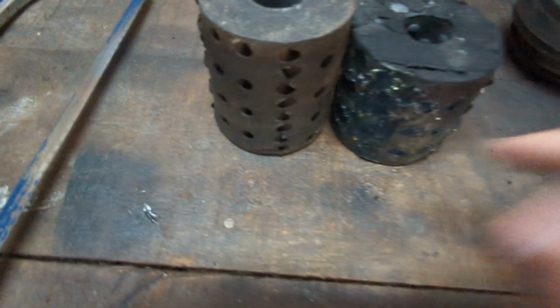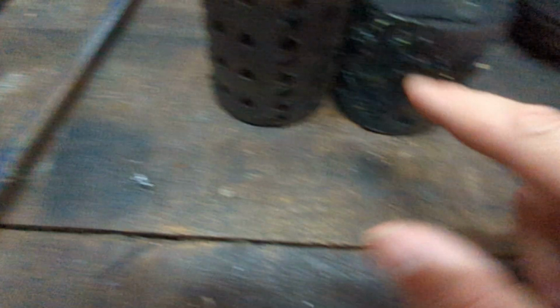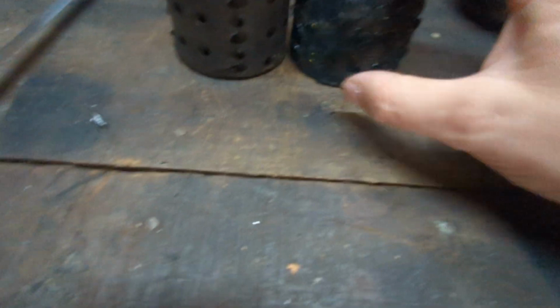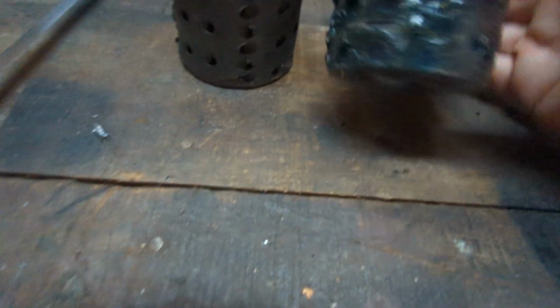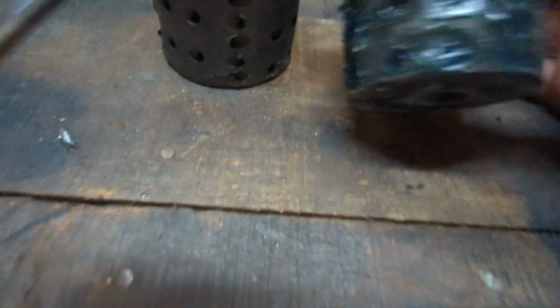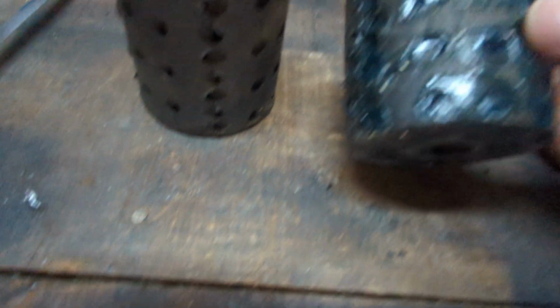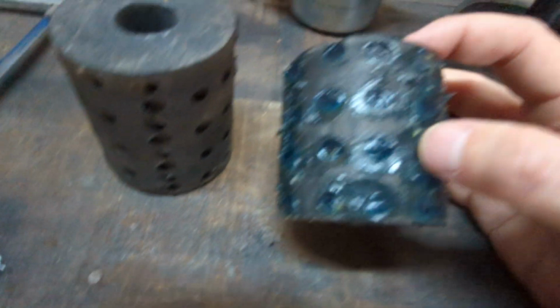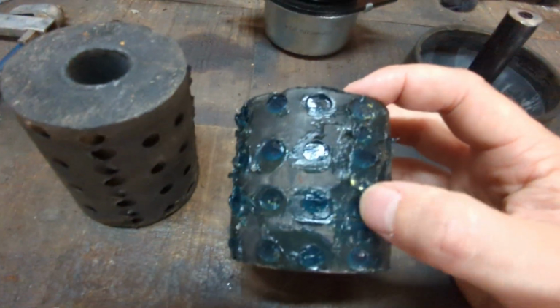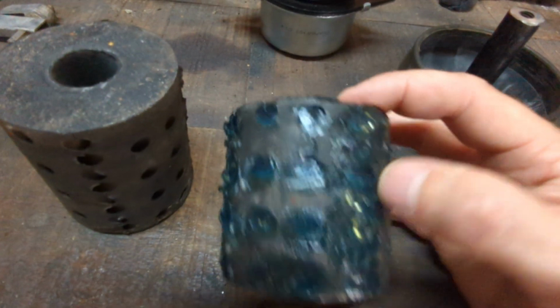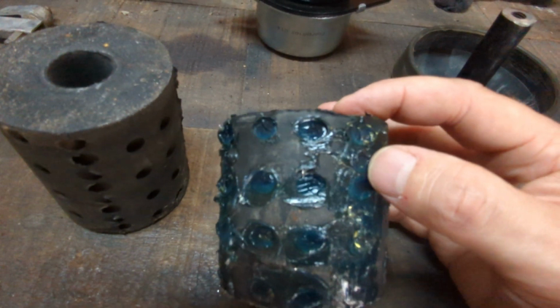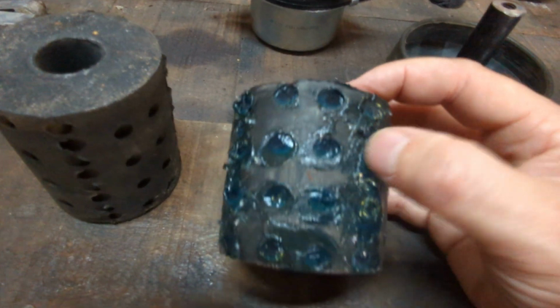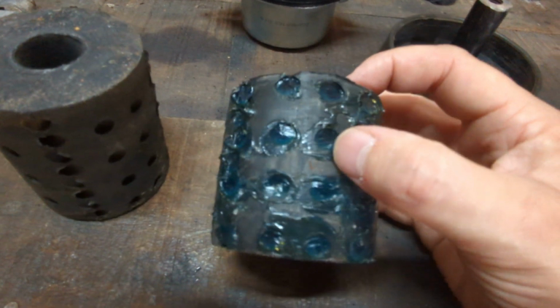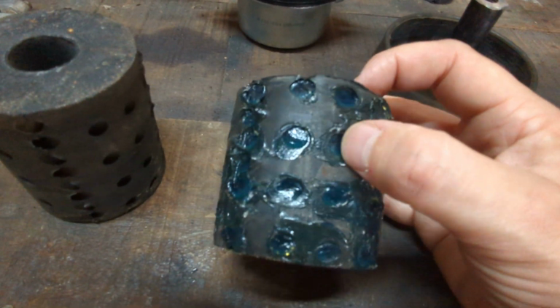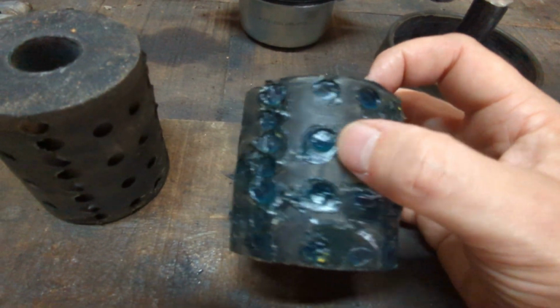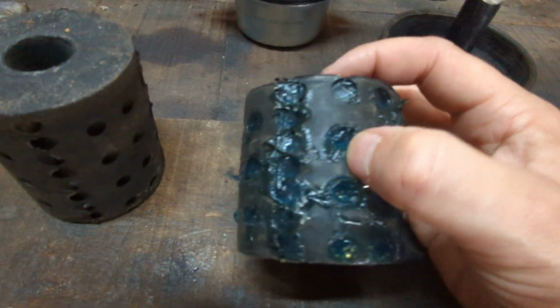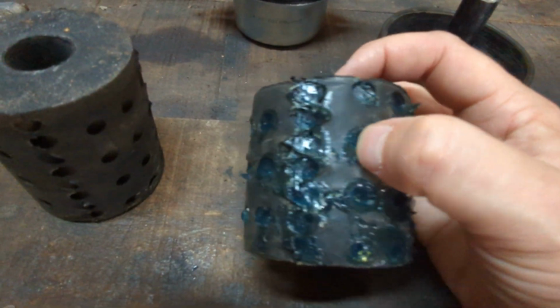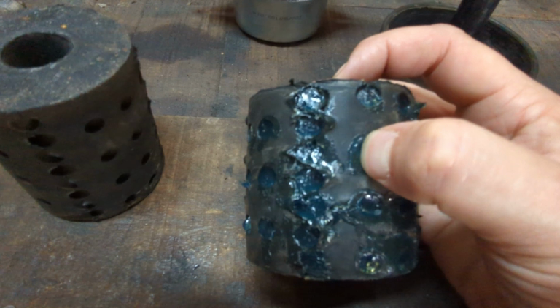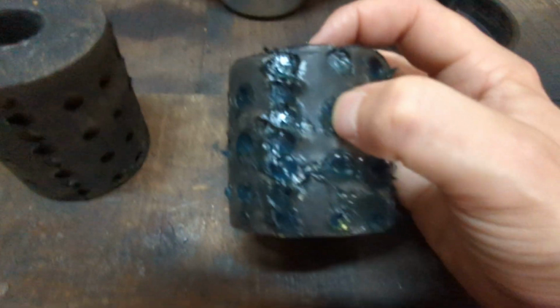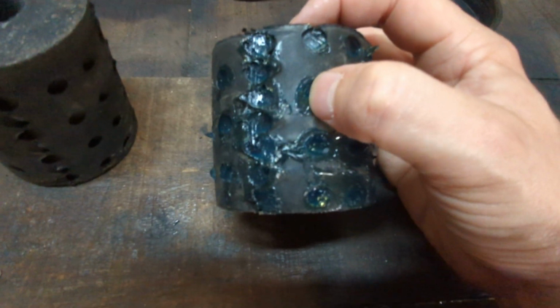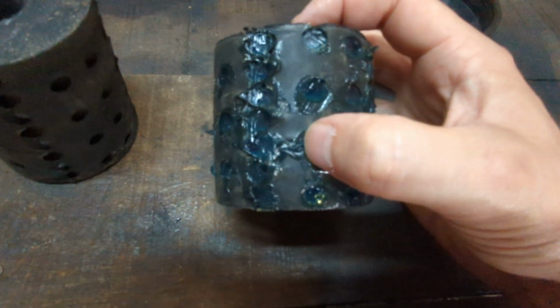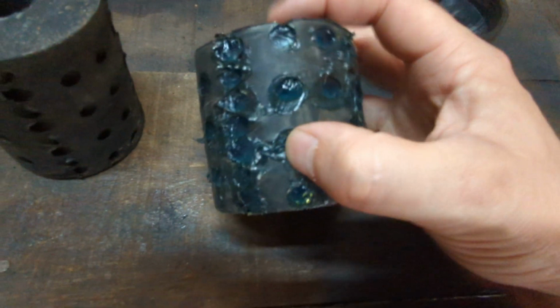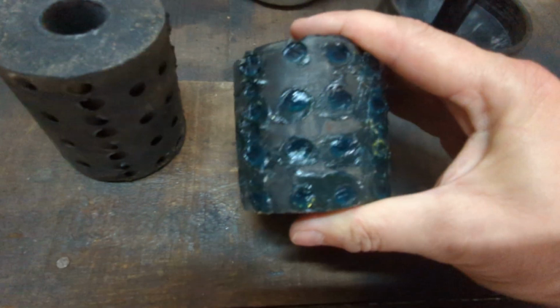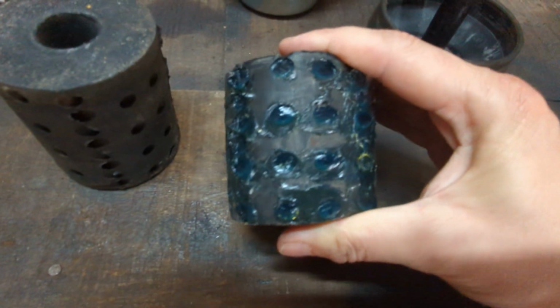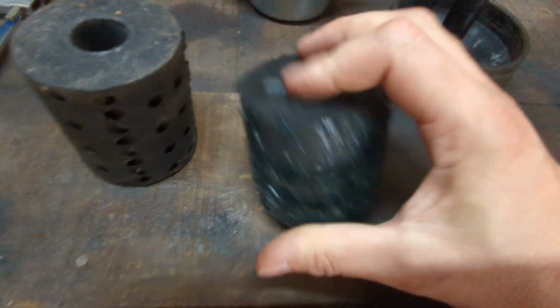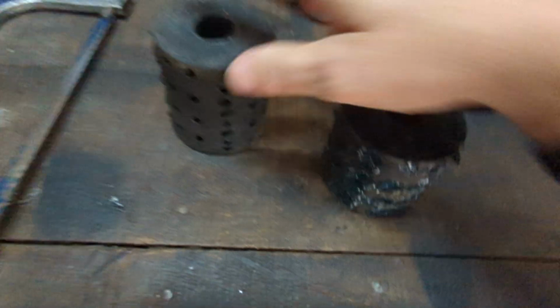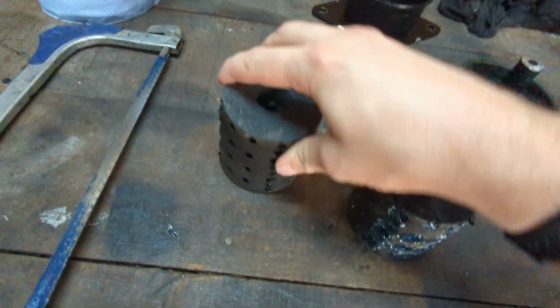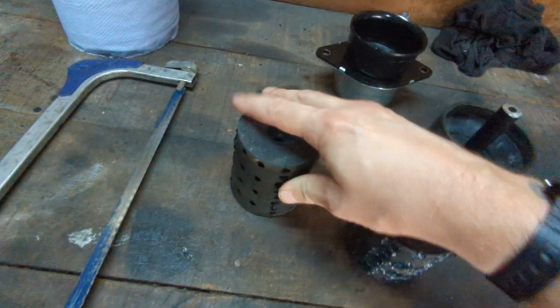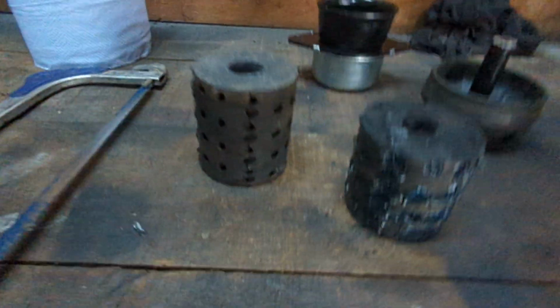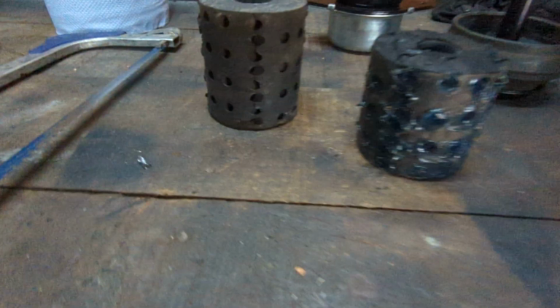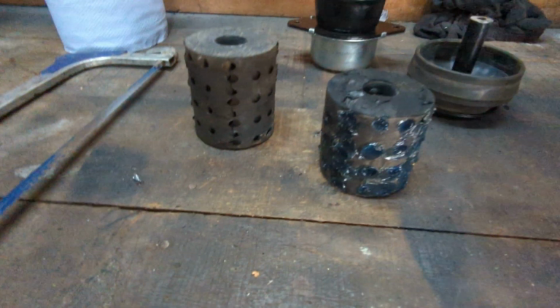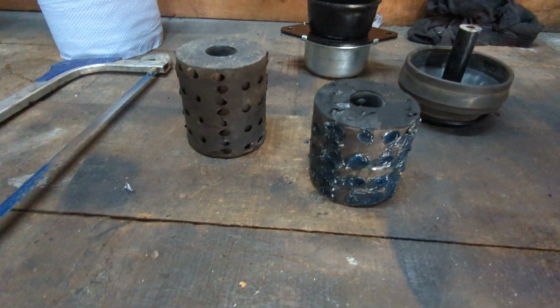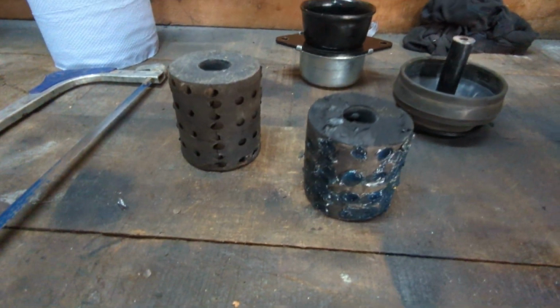What I've also done is filled all the holes with sealant — not silicone, but like an adhesive. It makes it a bit tougher, so you've got a tougher engine mount.